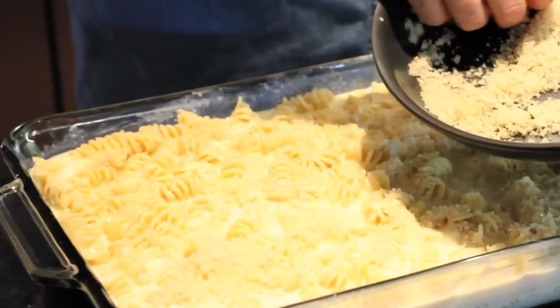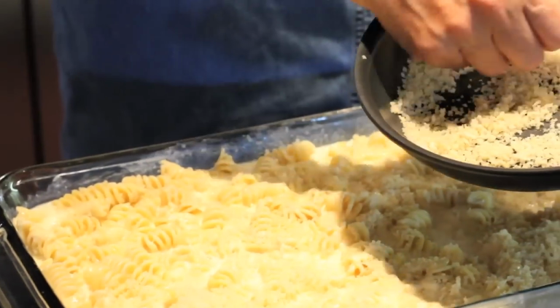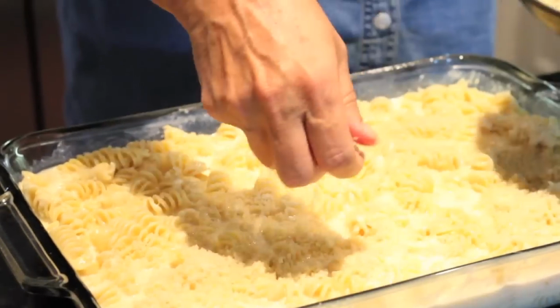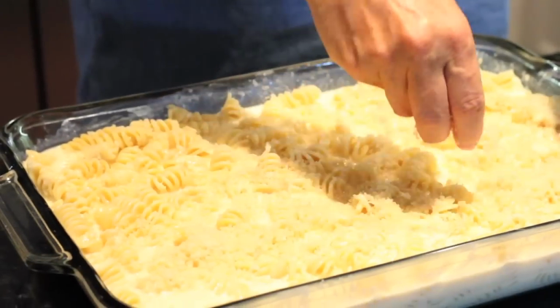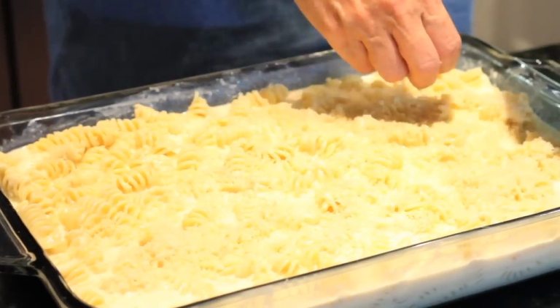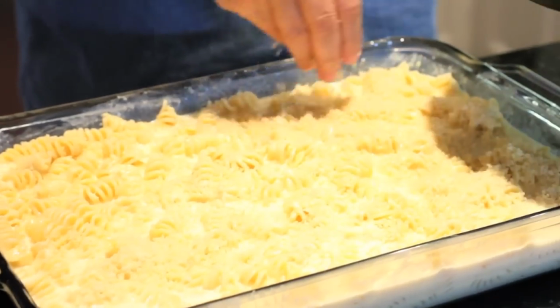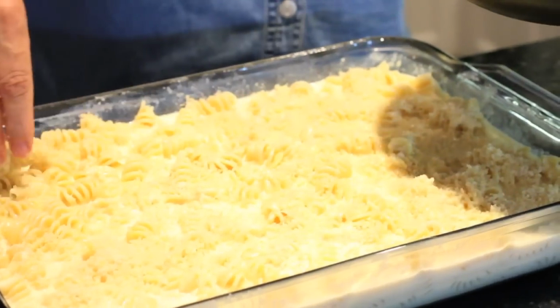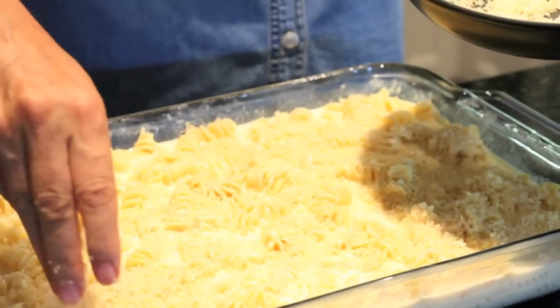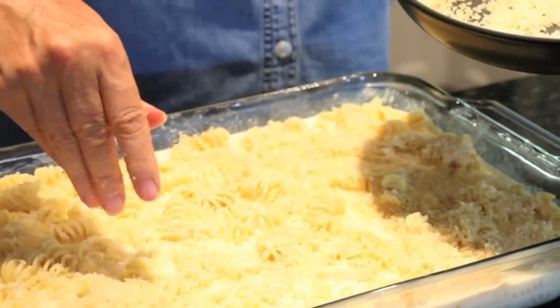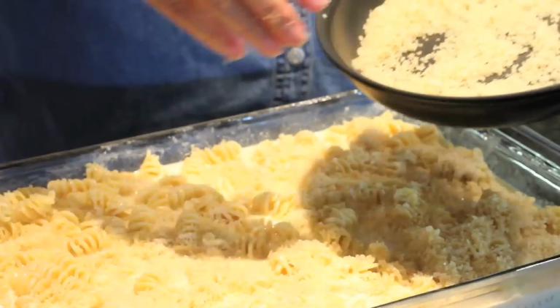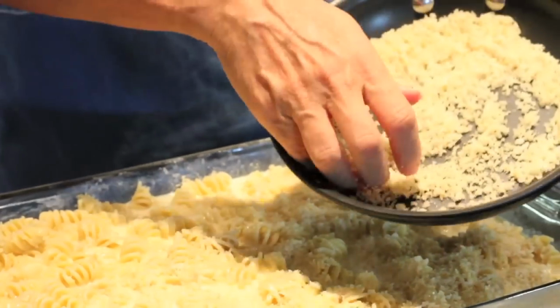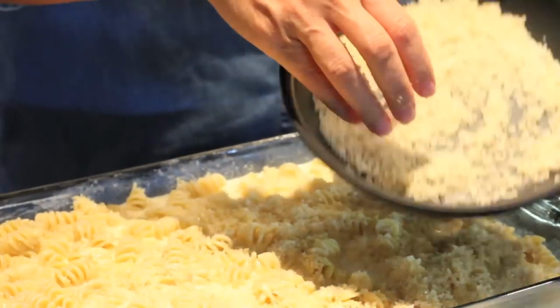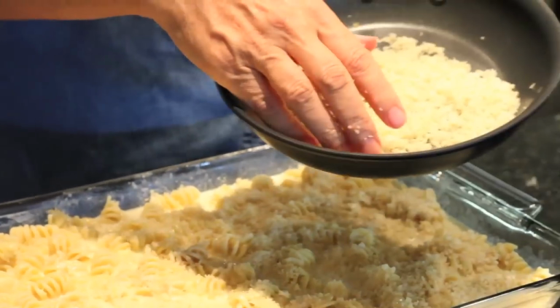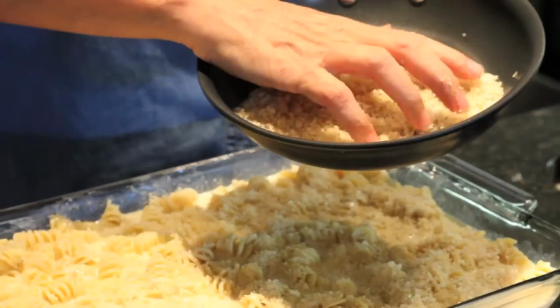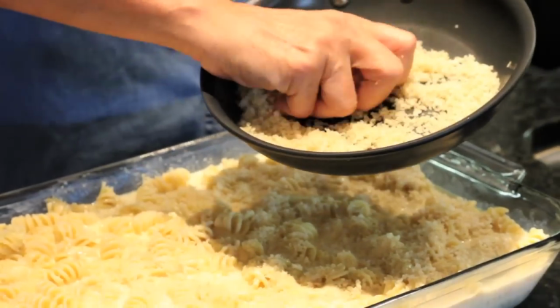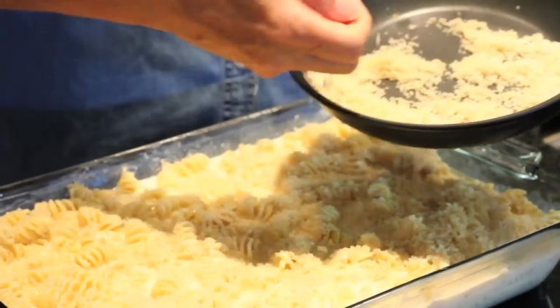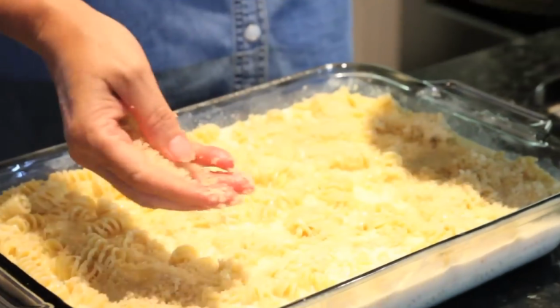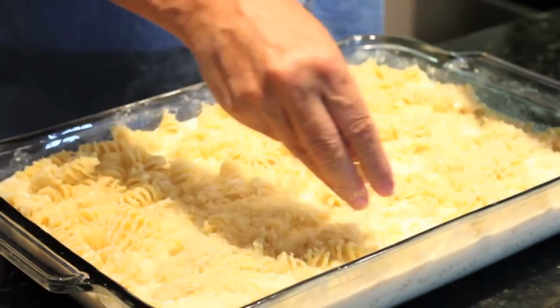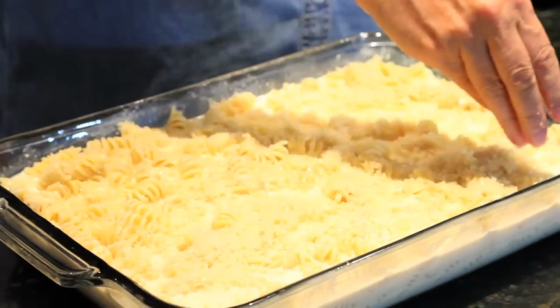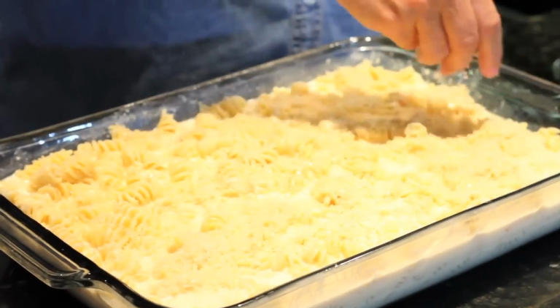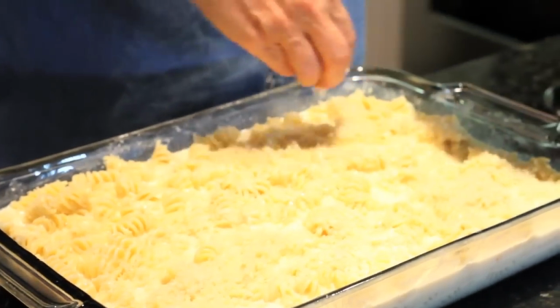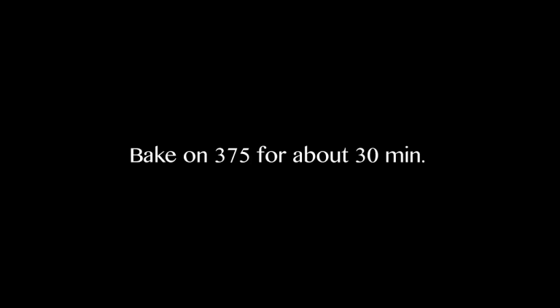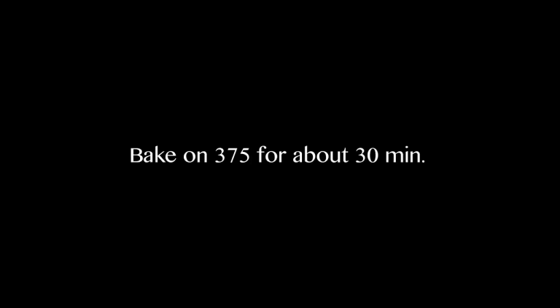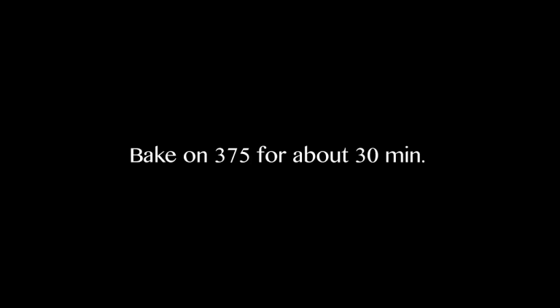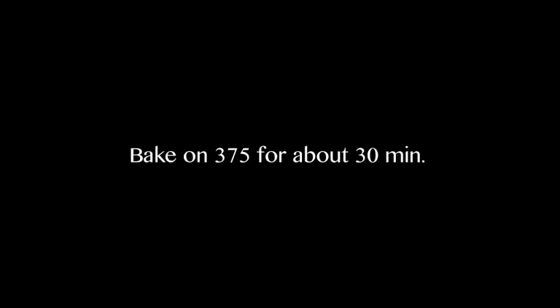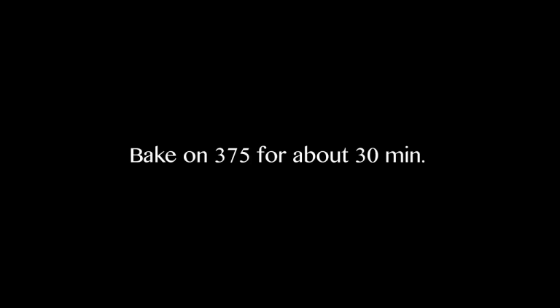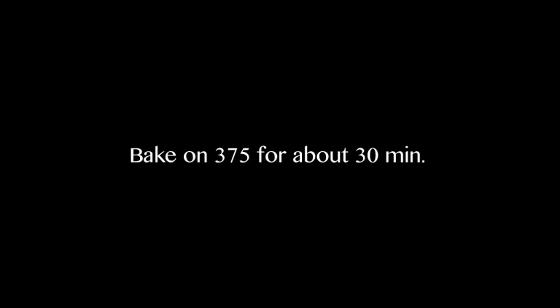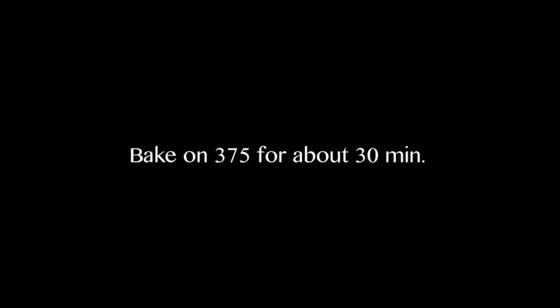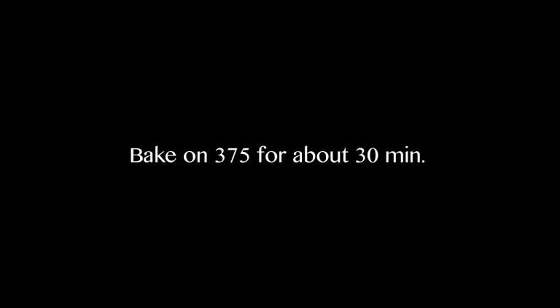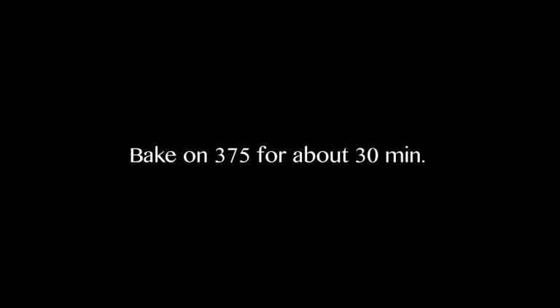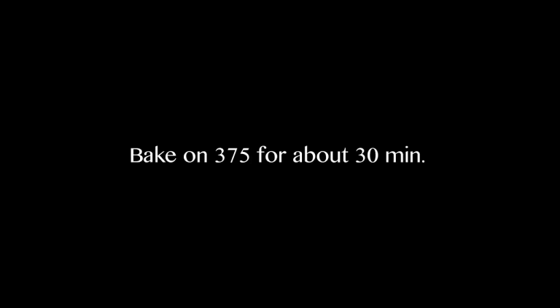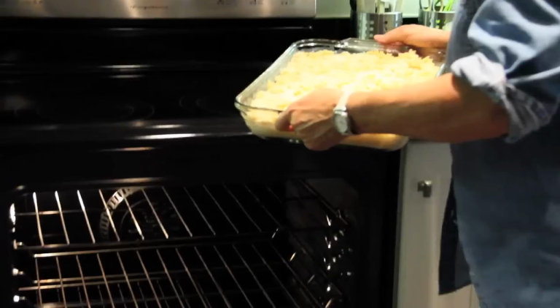You put the oven on 375°F when you're ready to cook it for about 30 minutes. It gets all bubbly and the breadcrumbs get all crunchy on top.